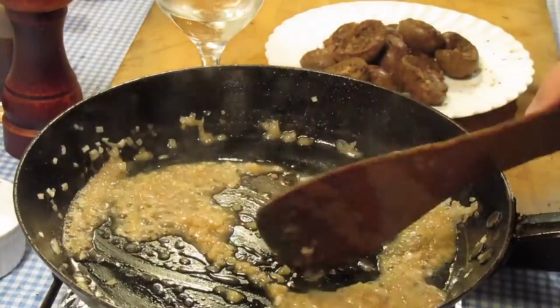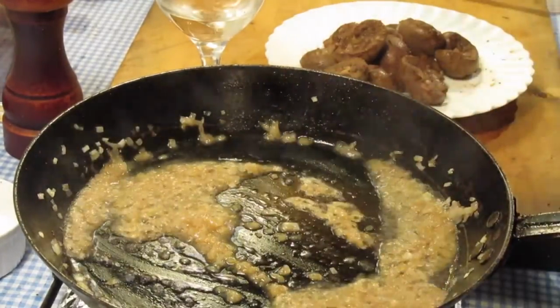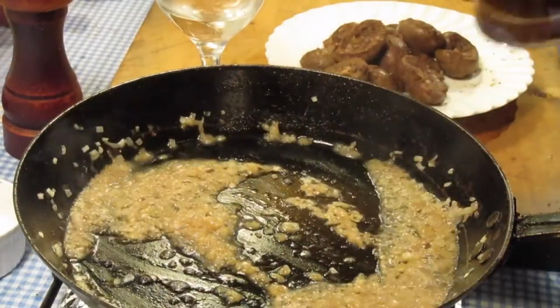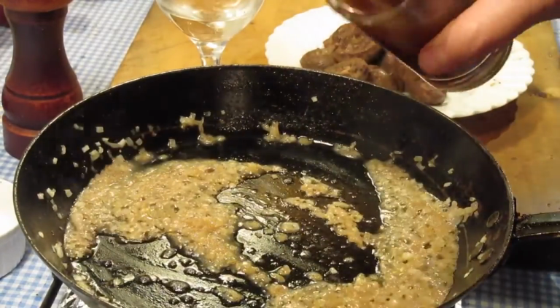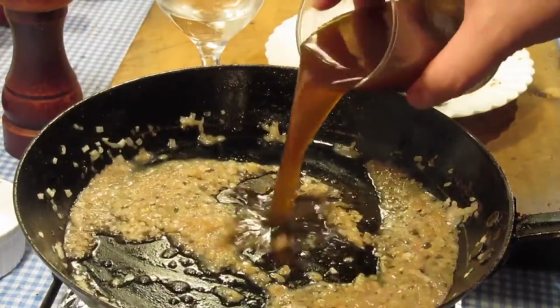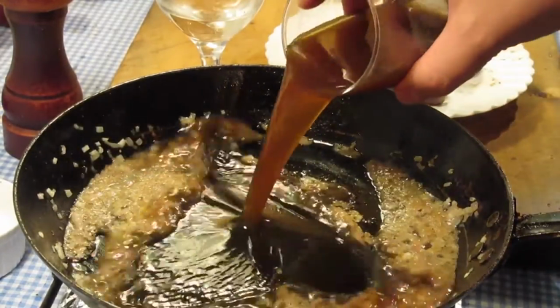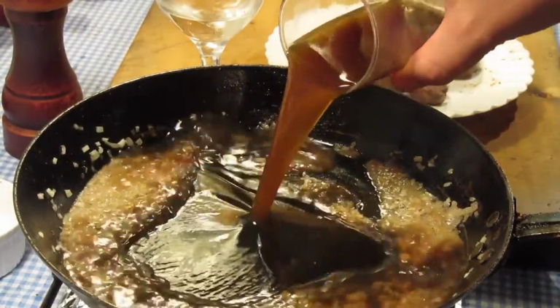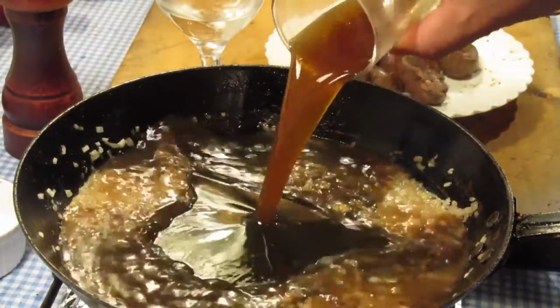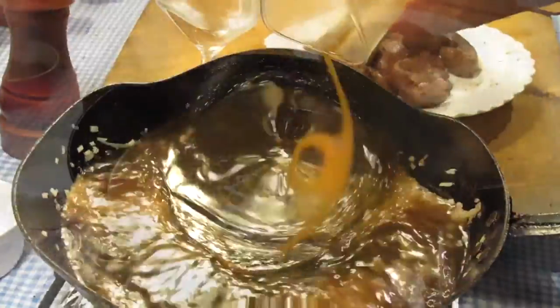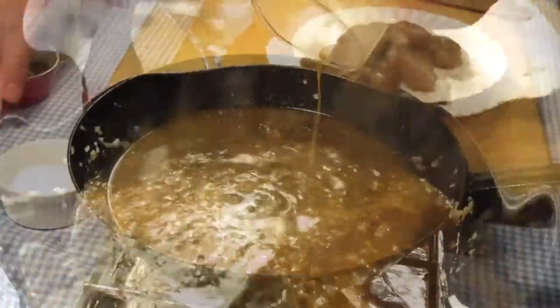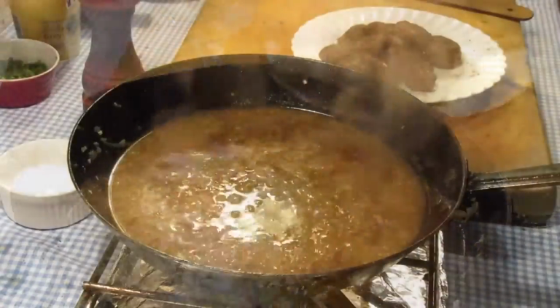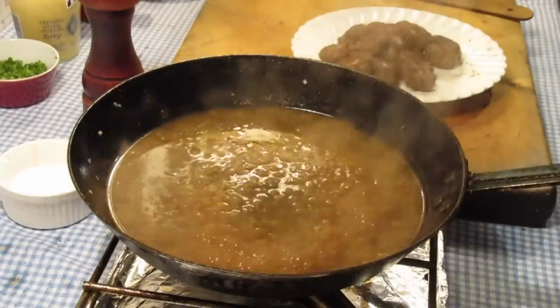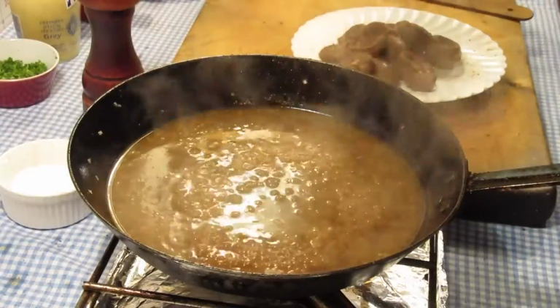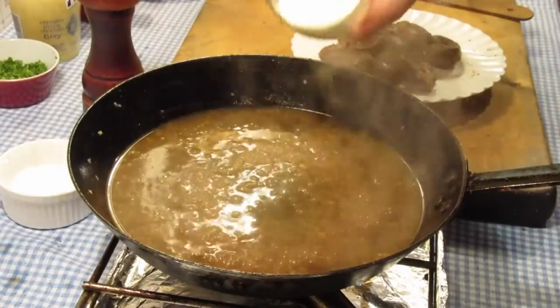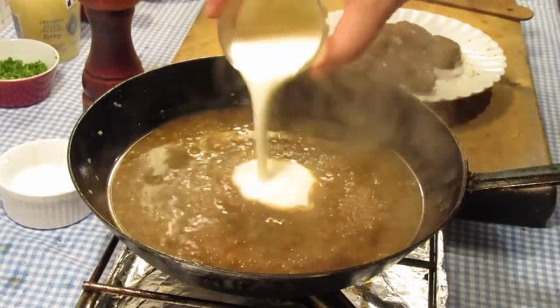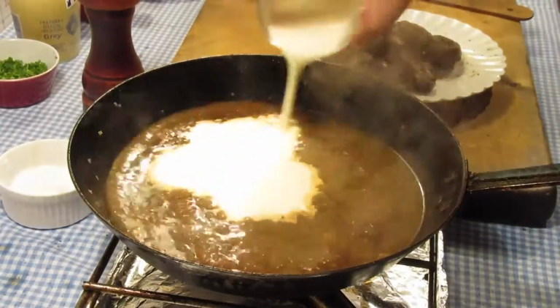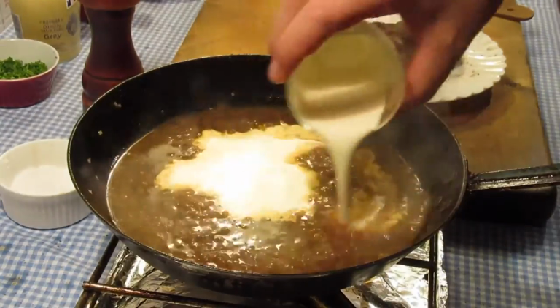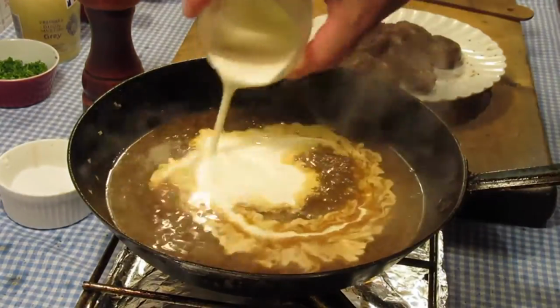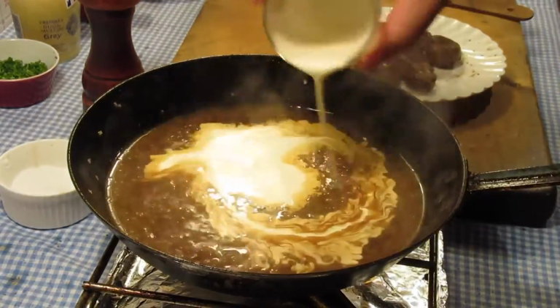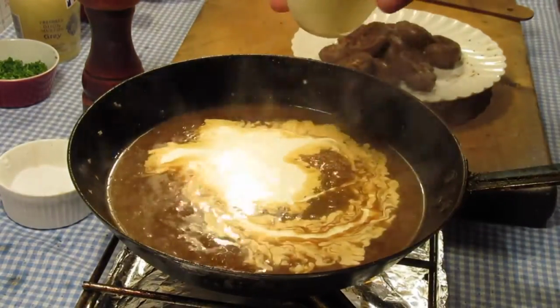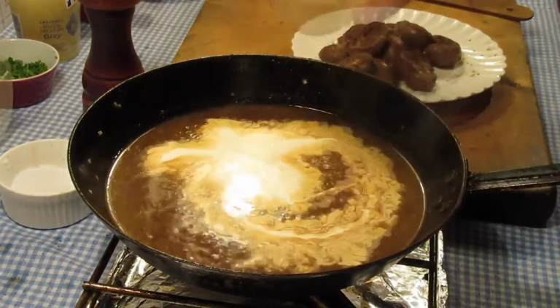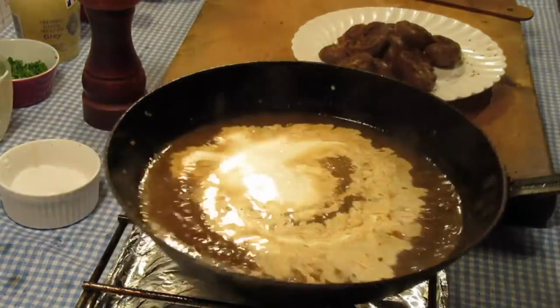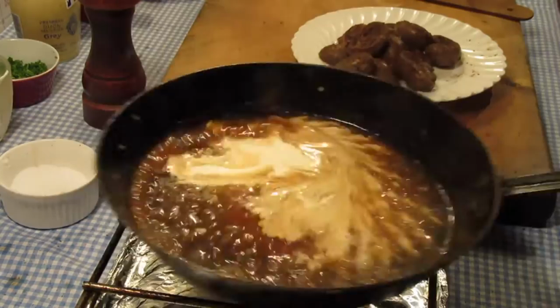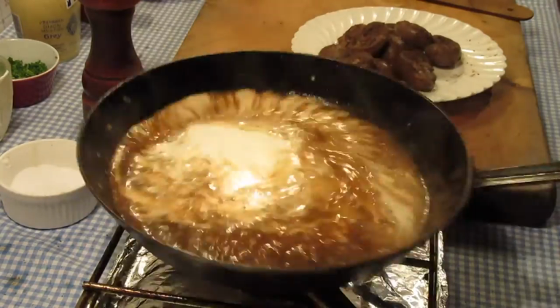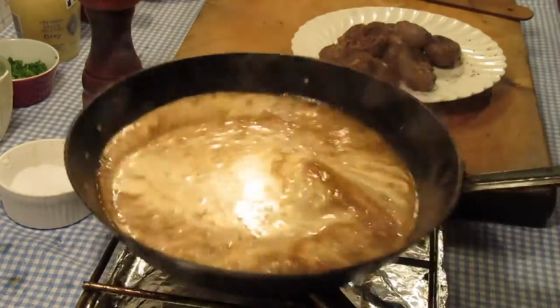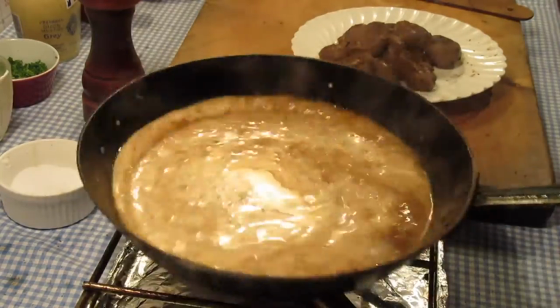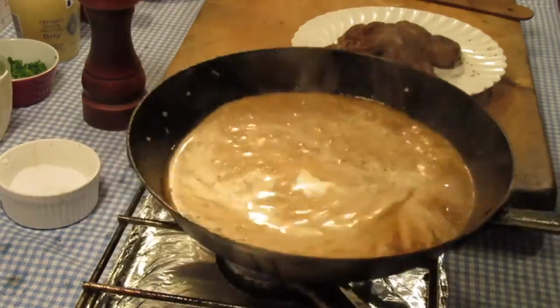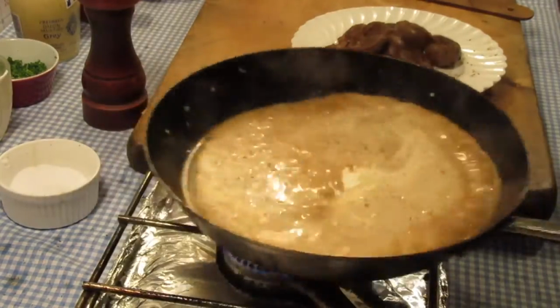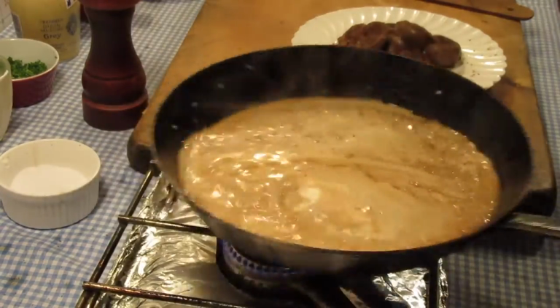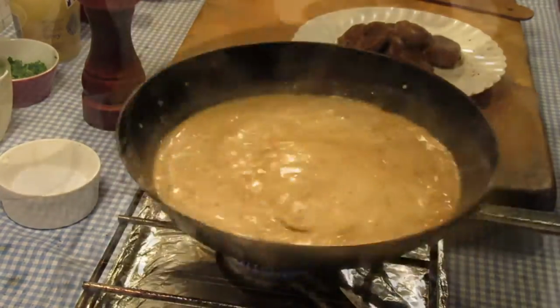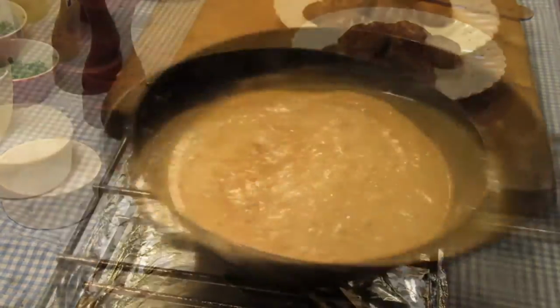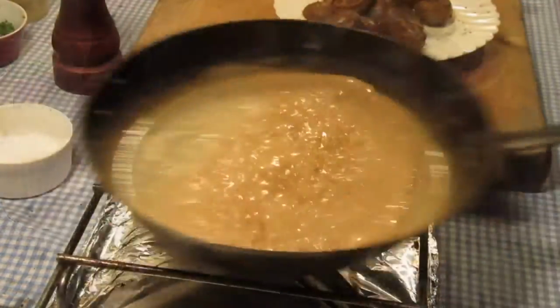Now the demi-glace is added. Reduce somewhat and then add the cream. This is cooked and stirred for 10 minutes or so until reduced to a sauce-like consistency.